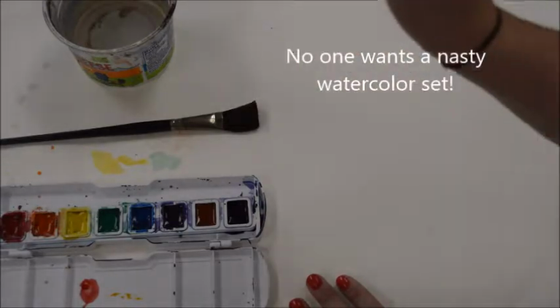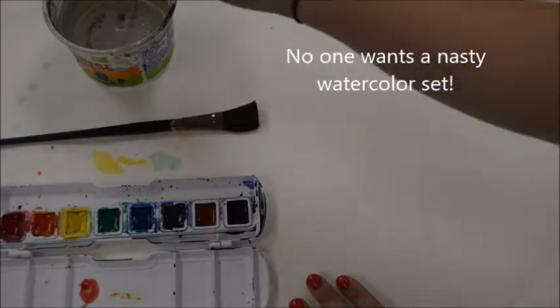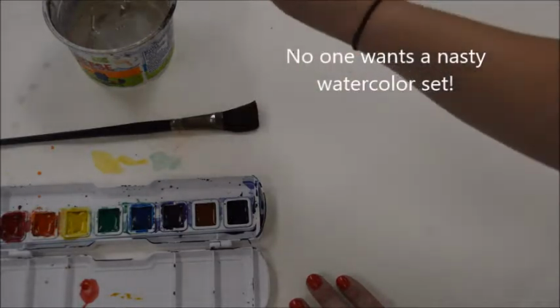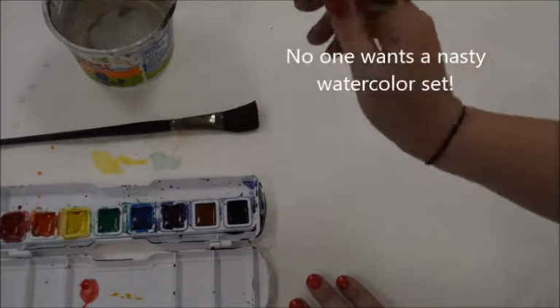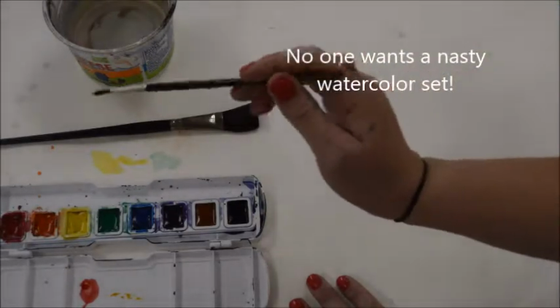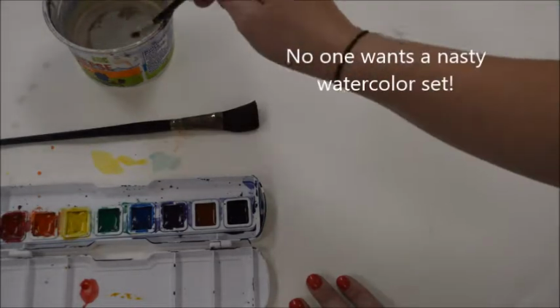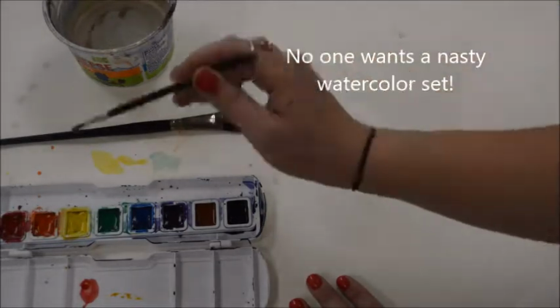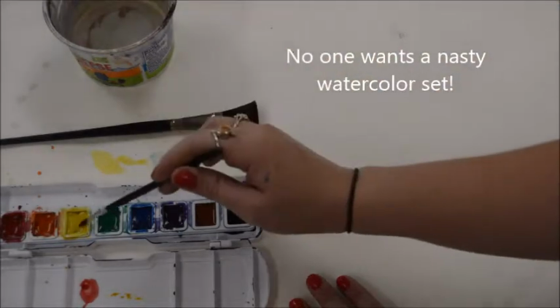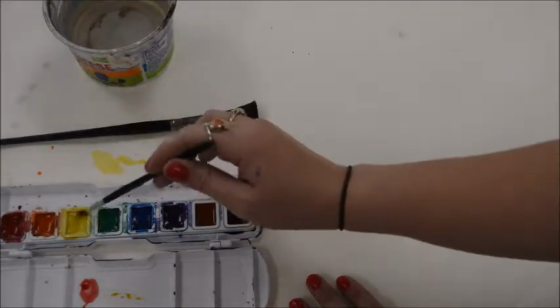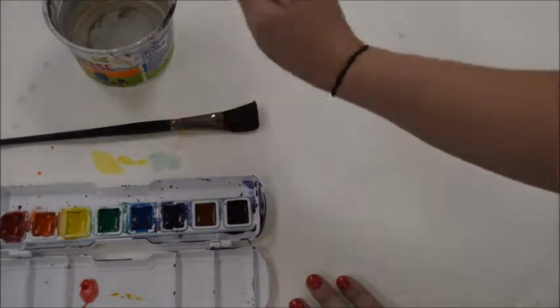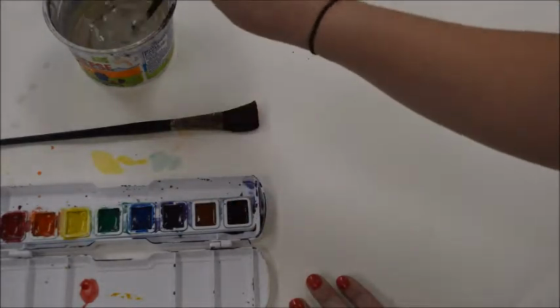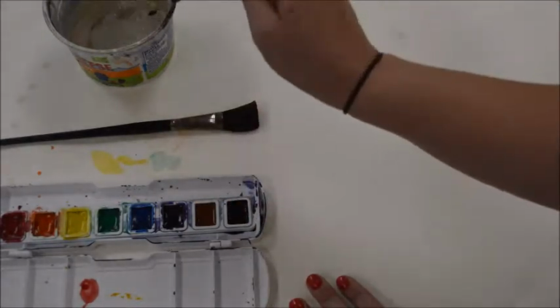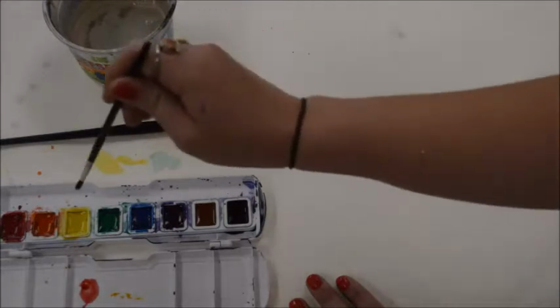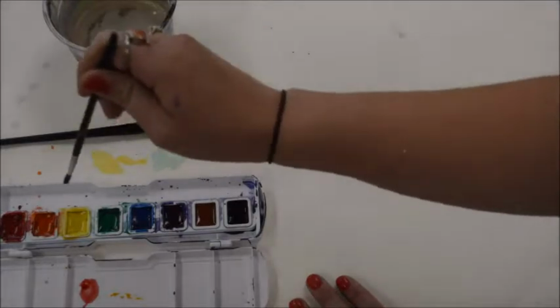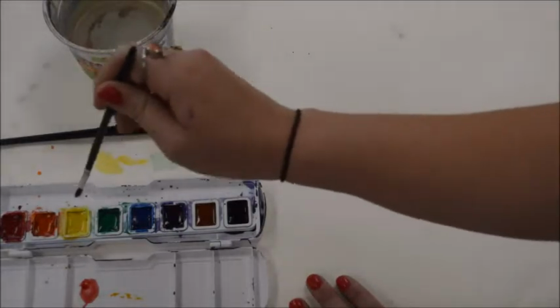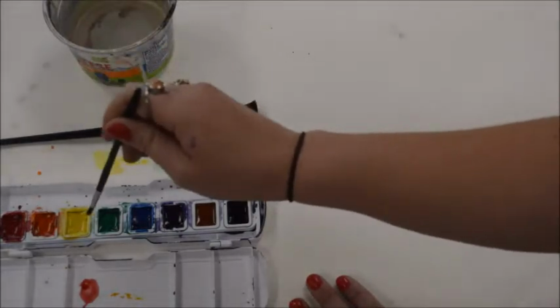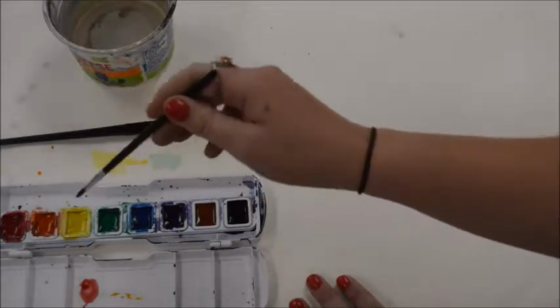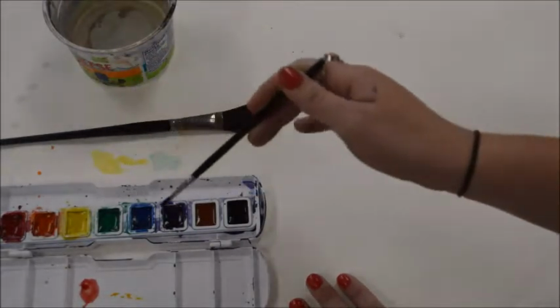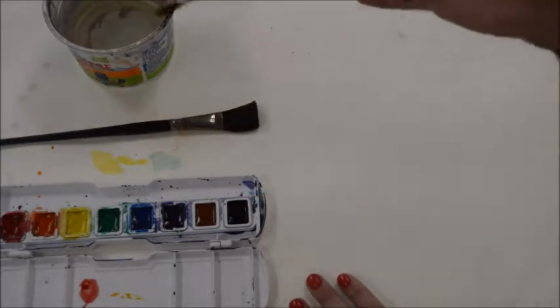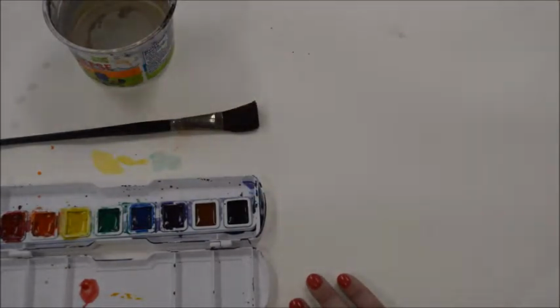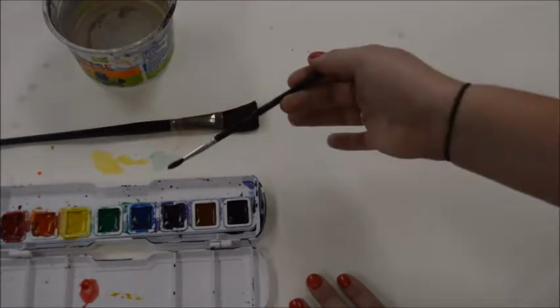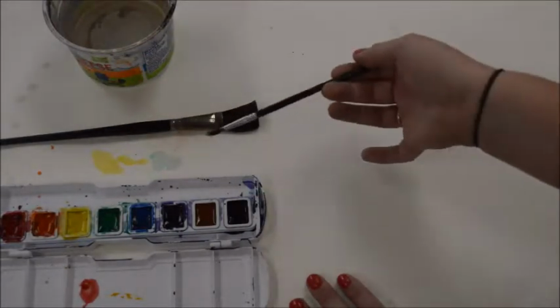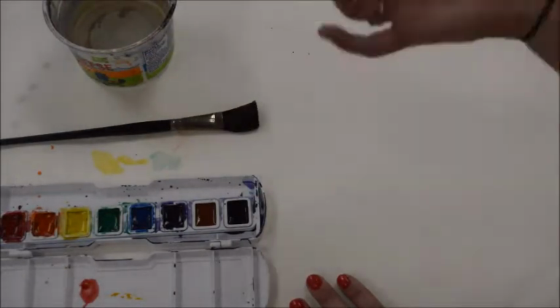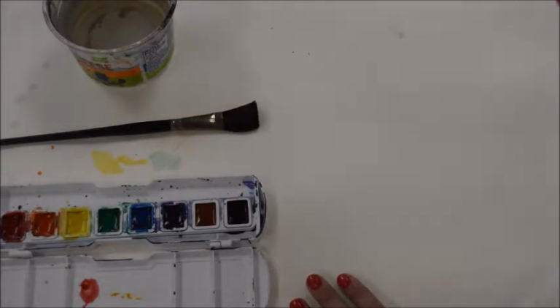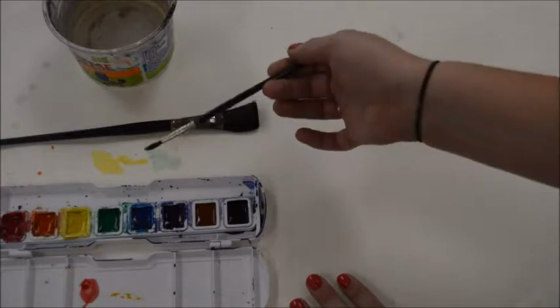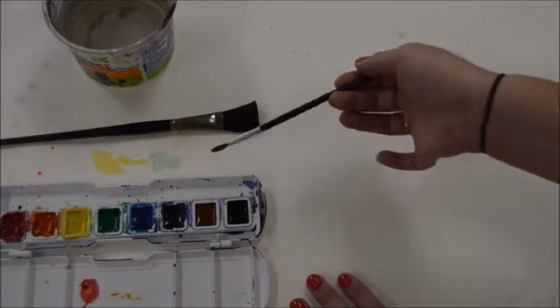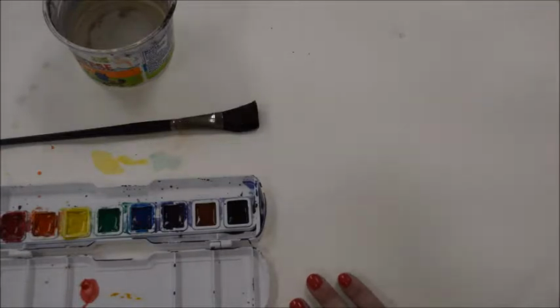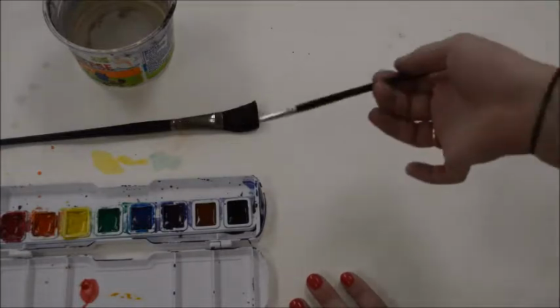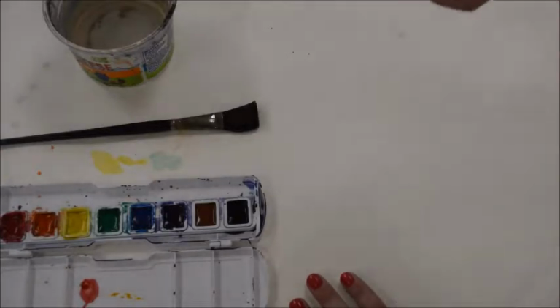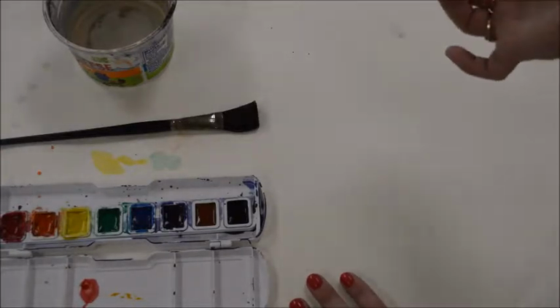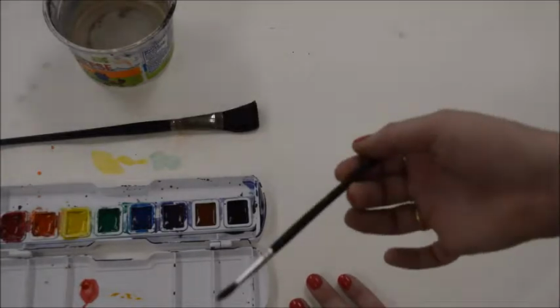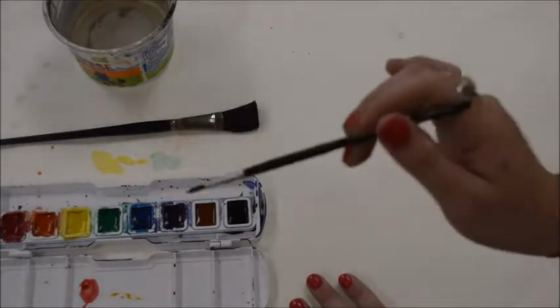Also, another thing — add more water. You do not need to really press down hard into these watercolor pans. The color is there; you just need to add some water and you'll be fine.